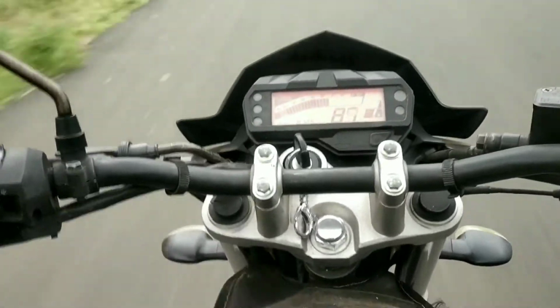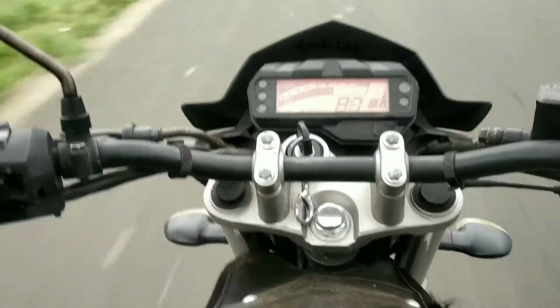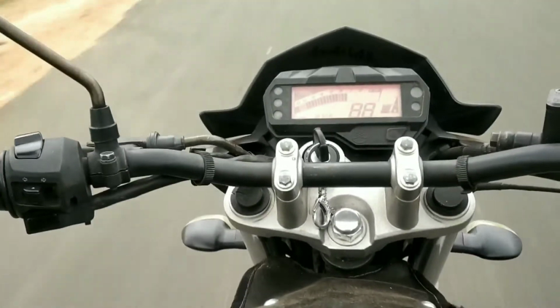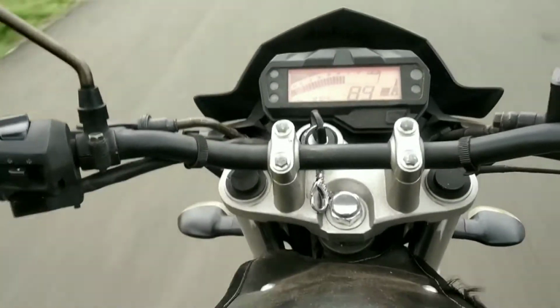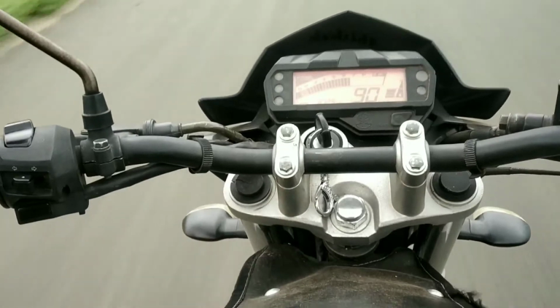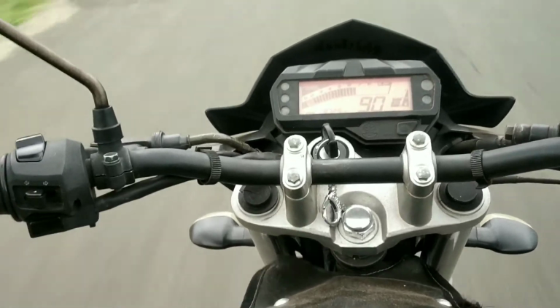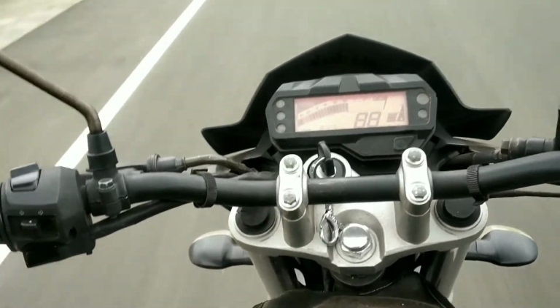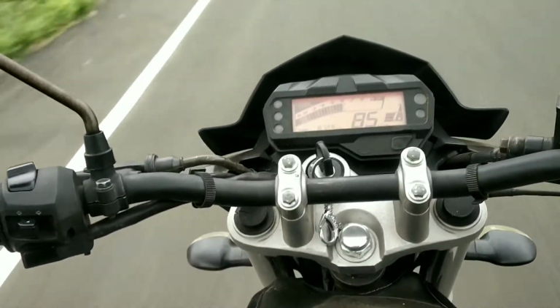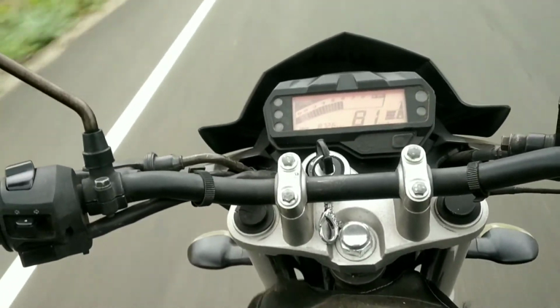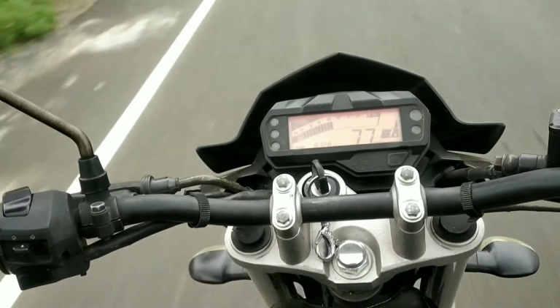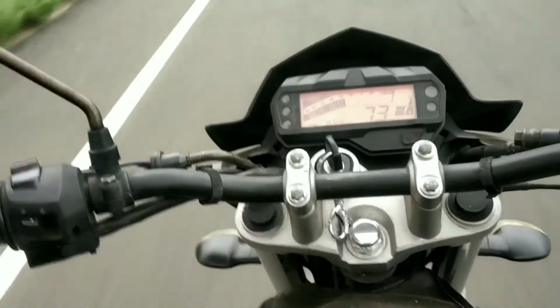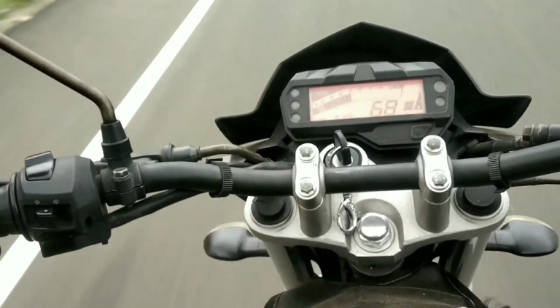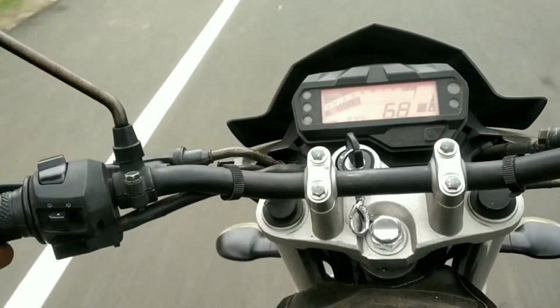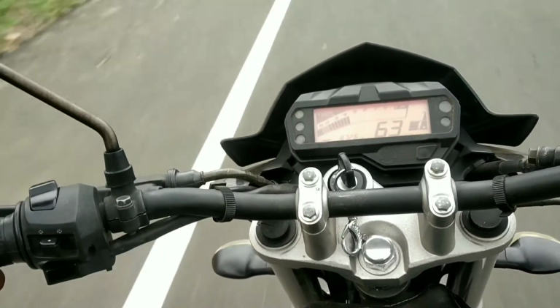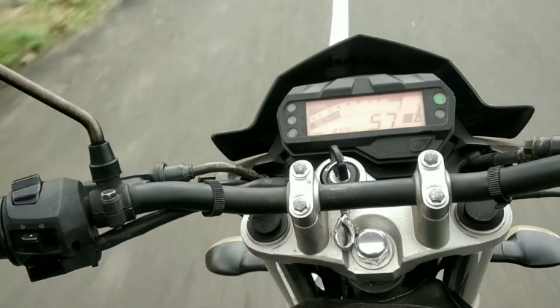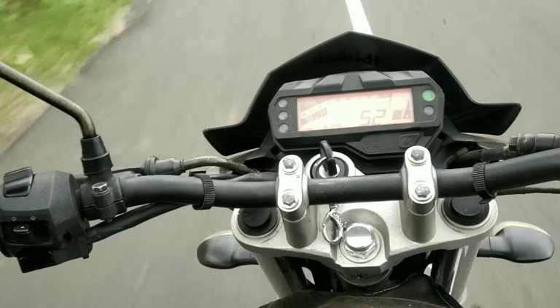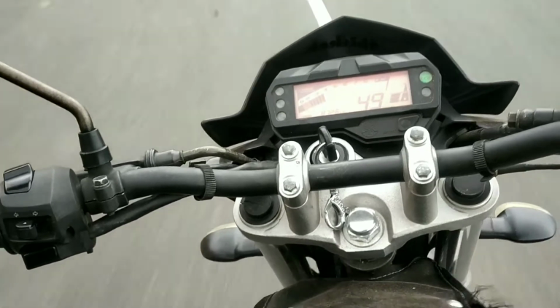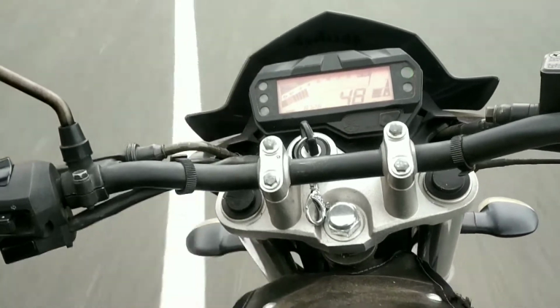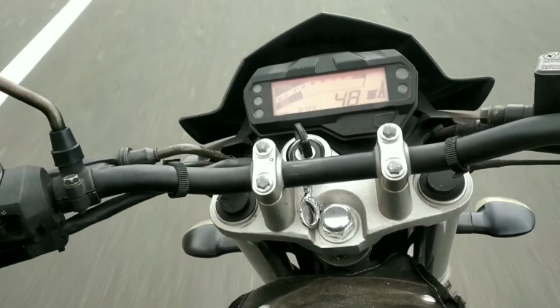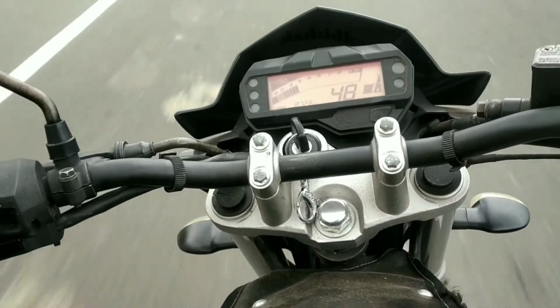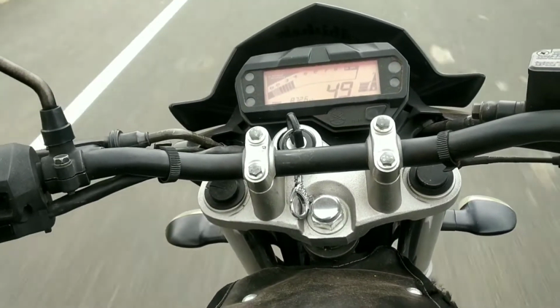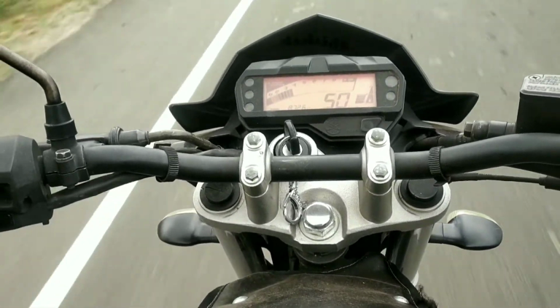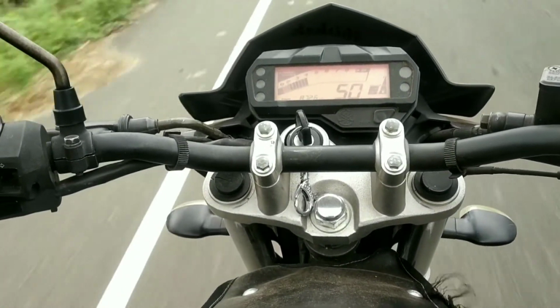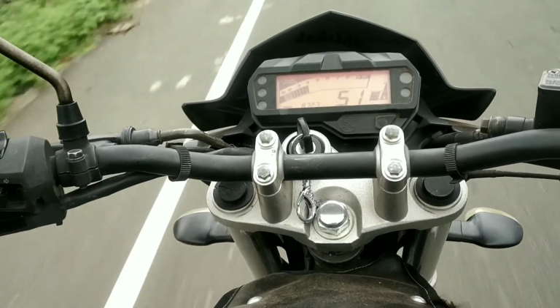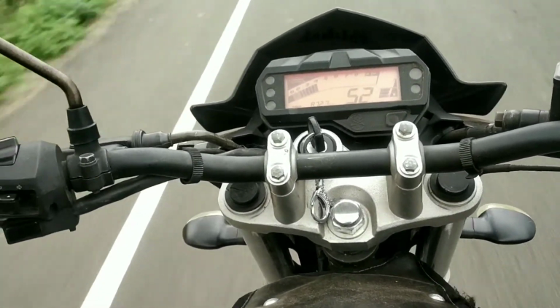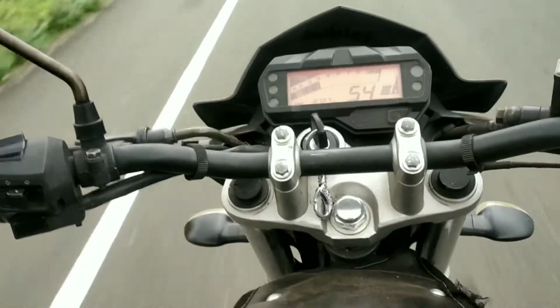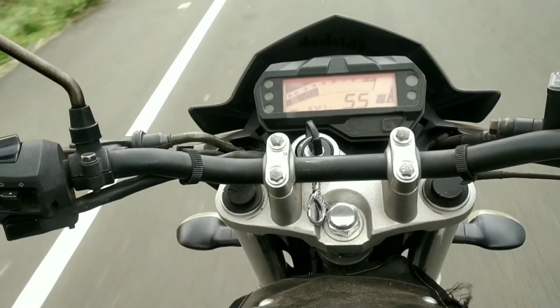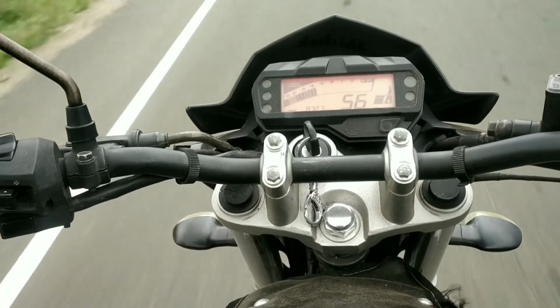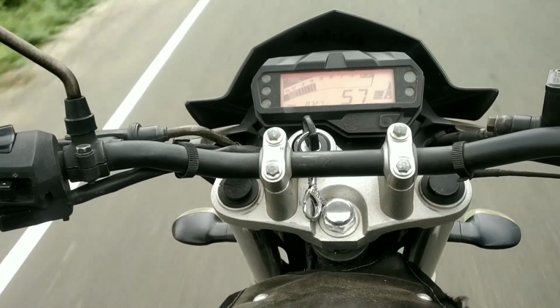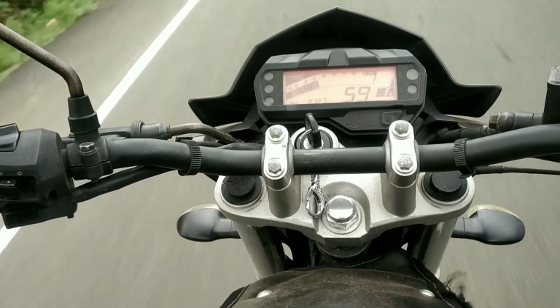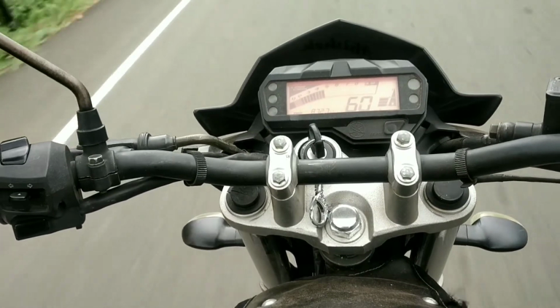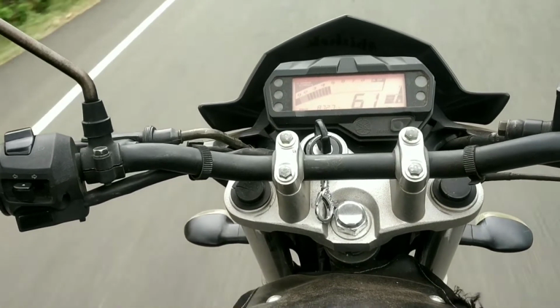The FI engine throttle response is very nice. However, kickstart is not a barrier issue — but in cold conditions, battery issues can cause the bike to get stuck and the motor can get stuck as well.